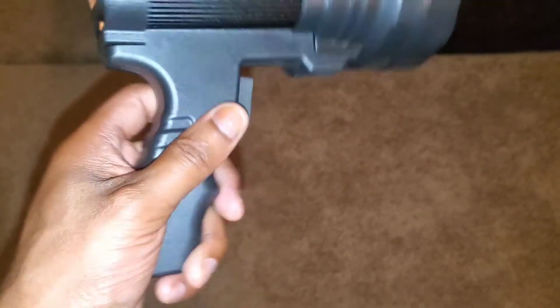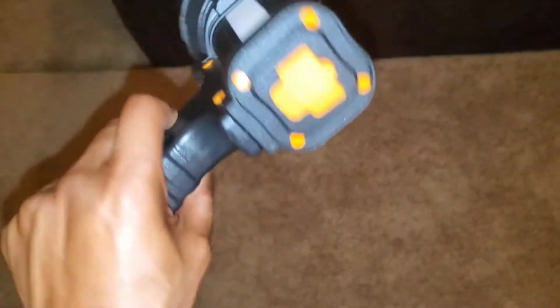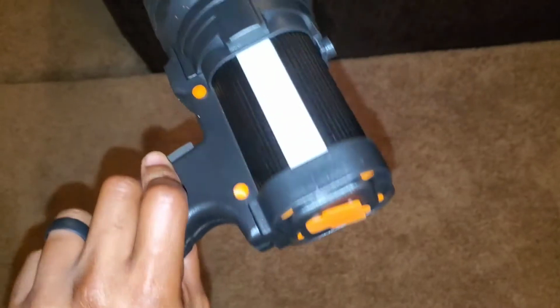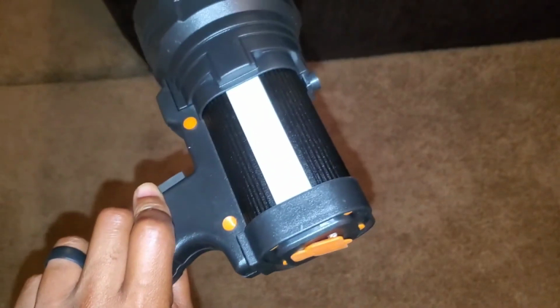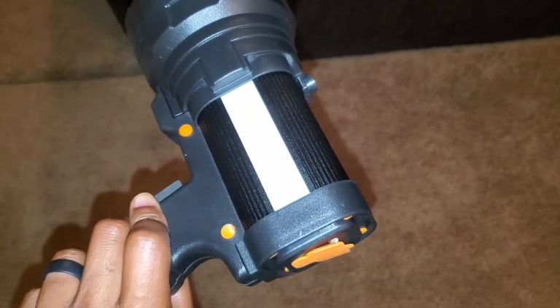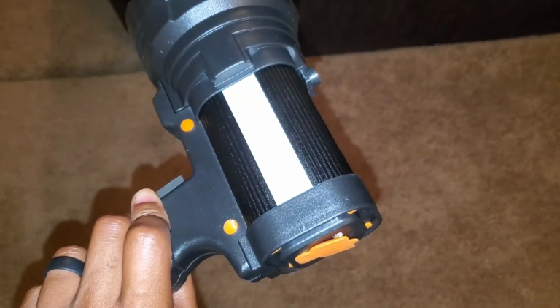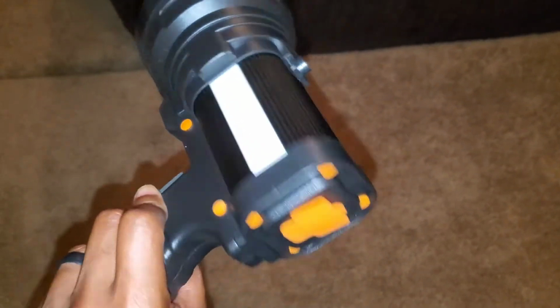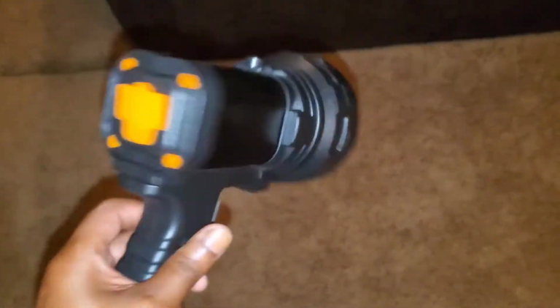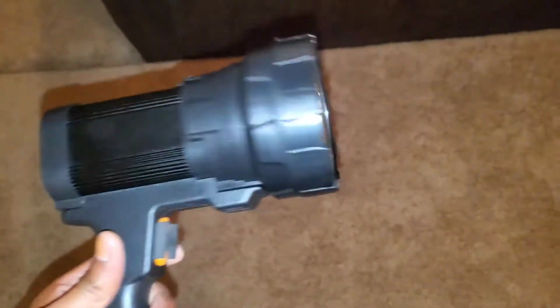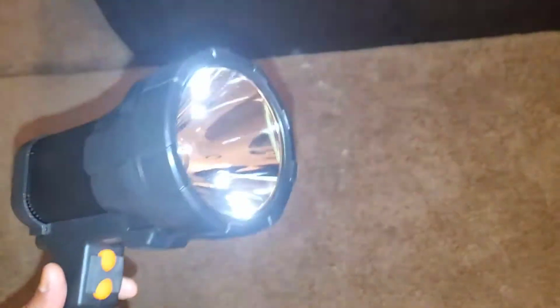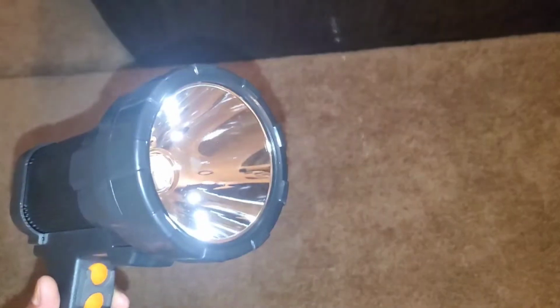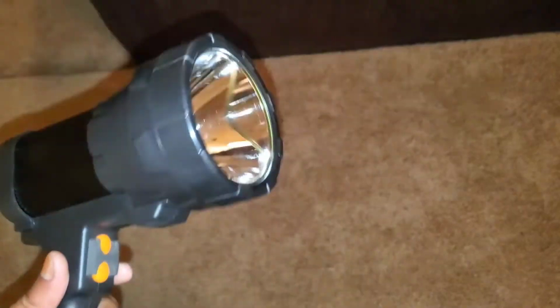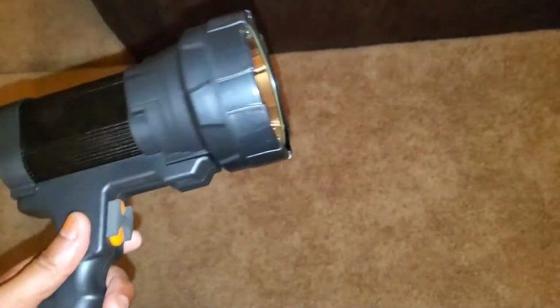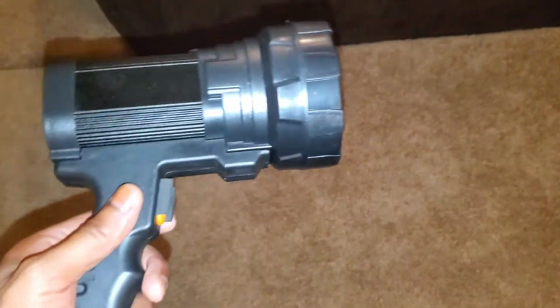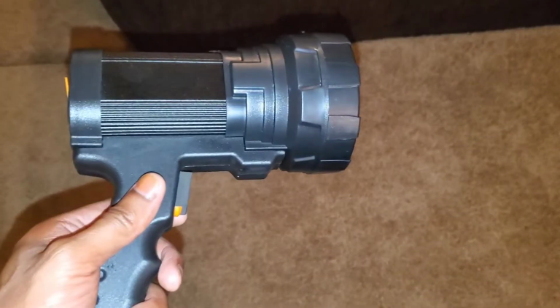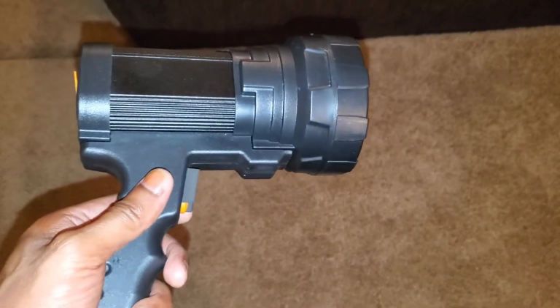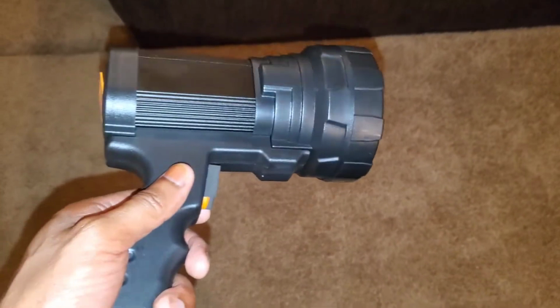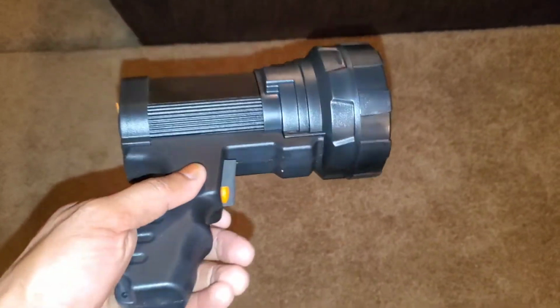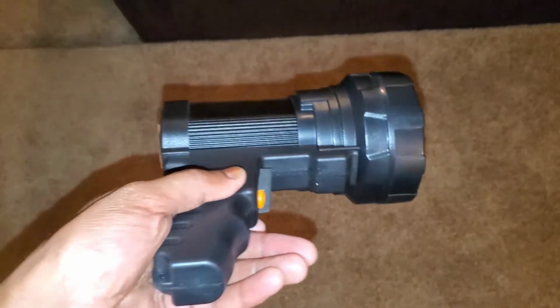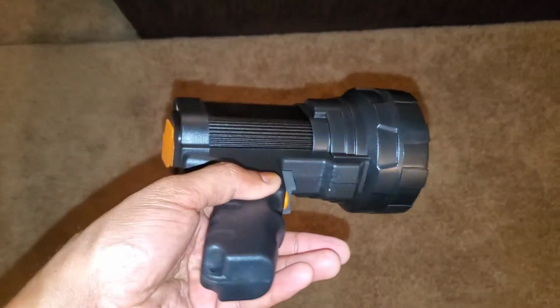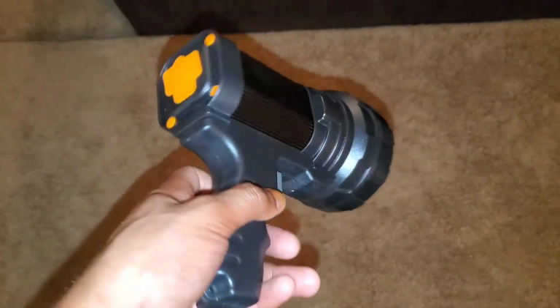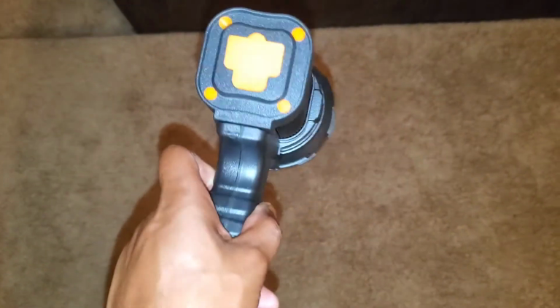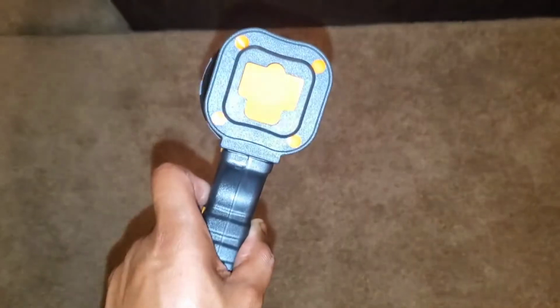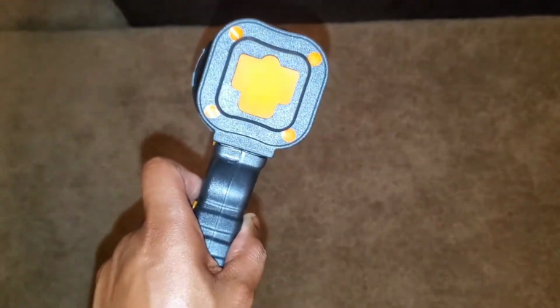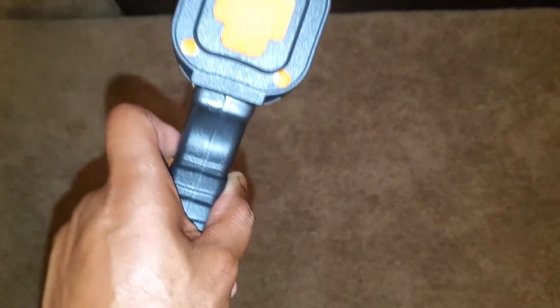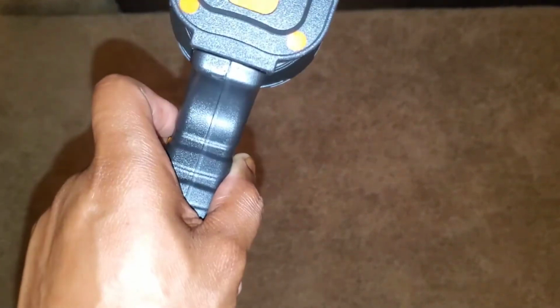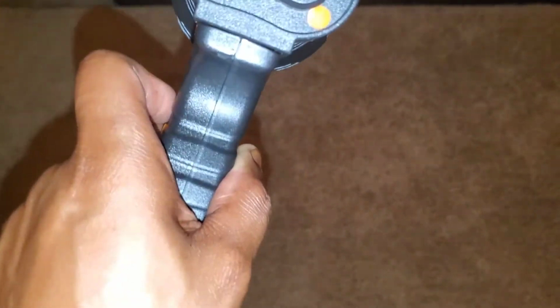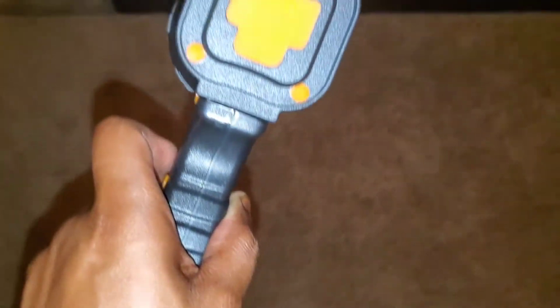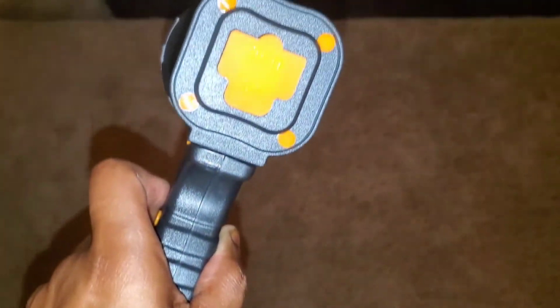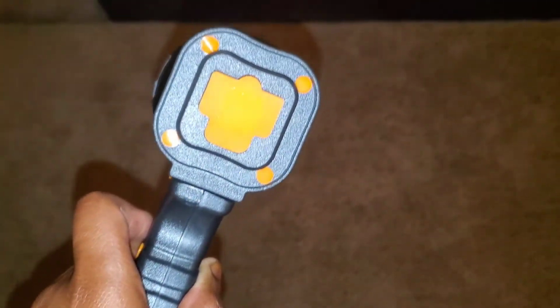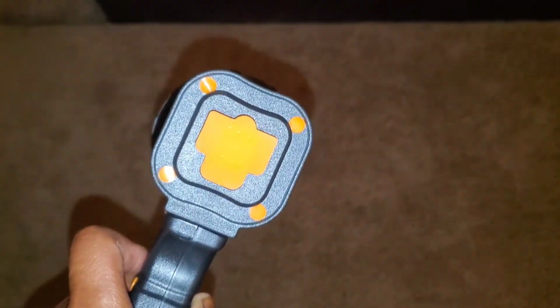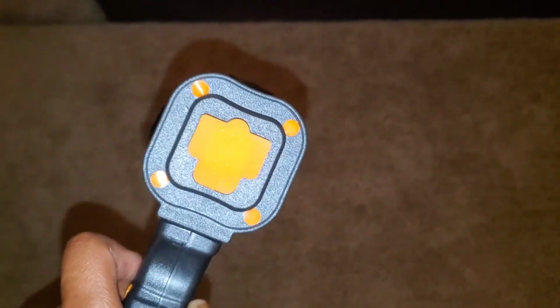Here are your two buttons in the front. One controls the light on the side and the other controls the light in the front. It's very, very bright — so far so good.